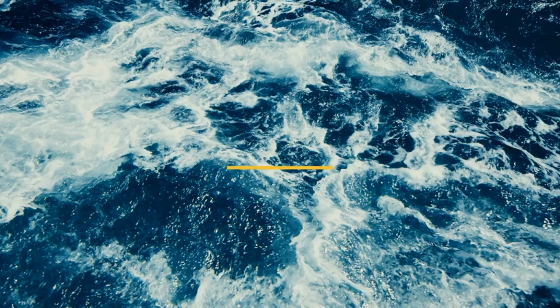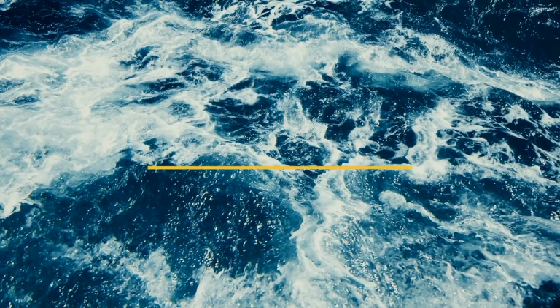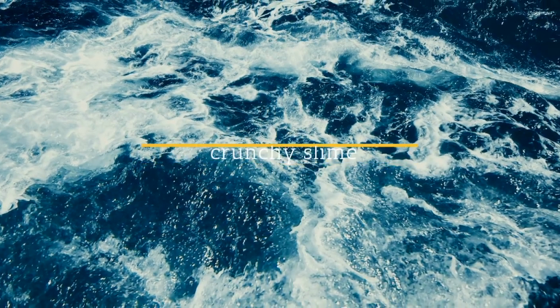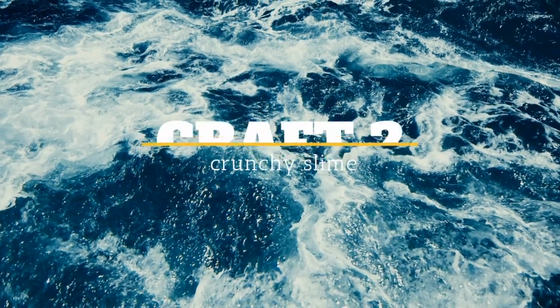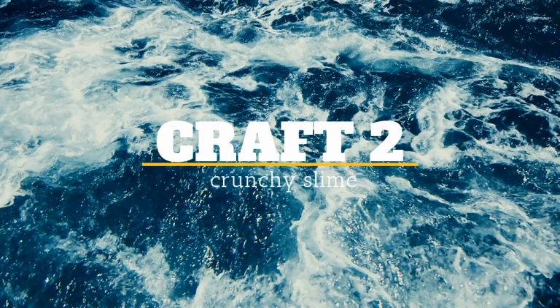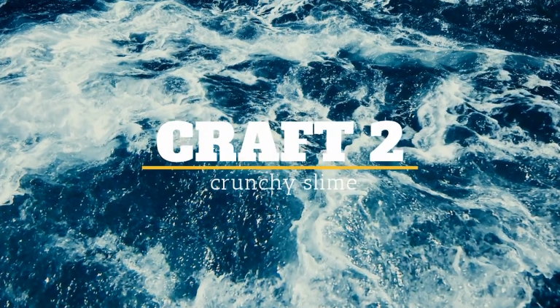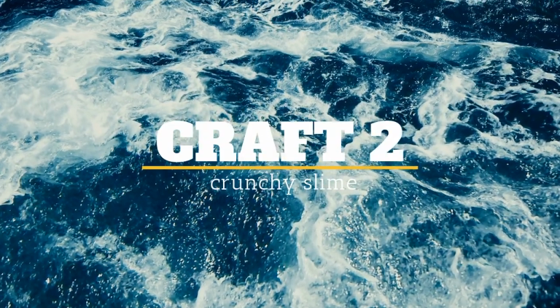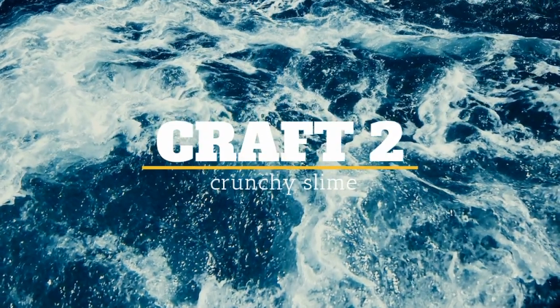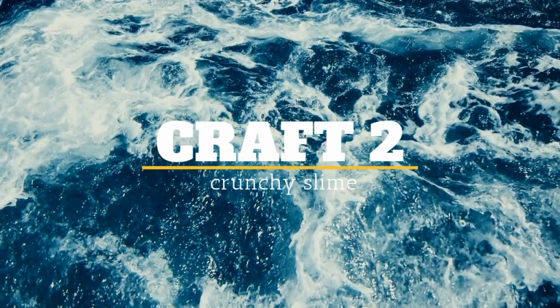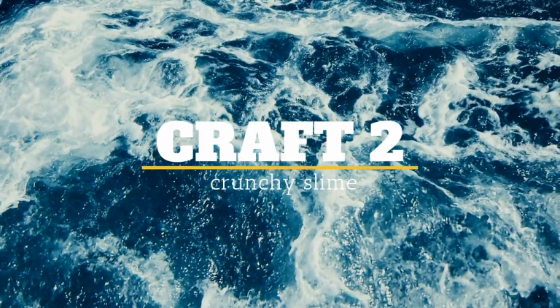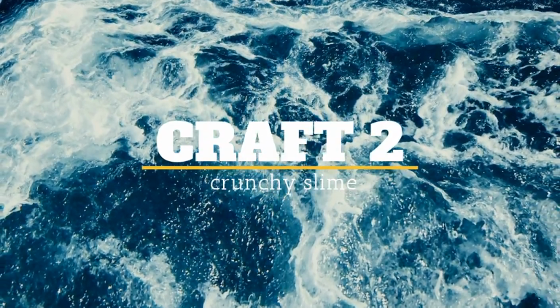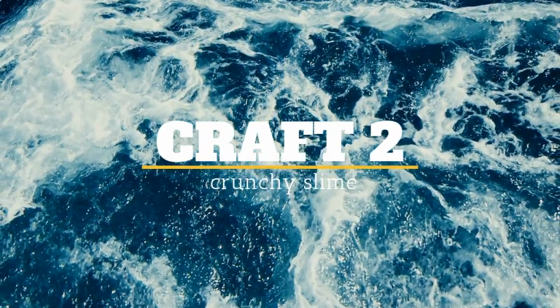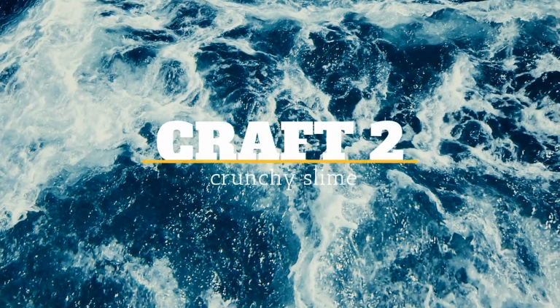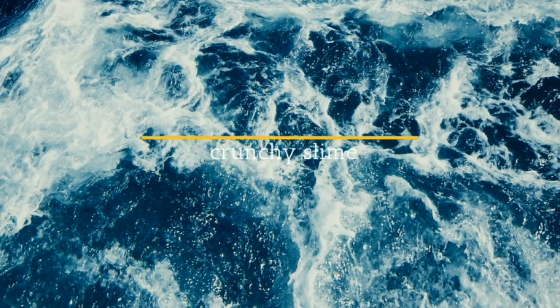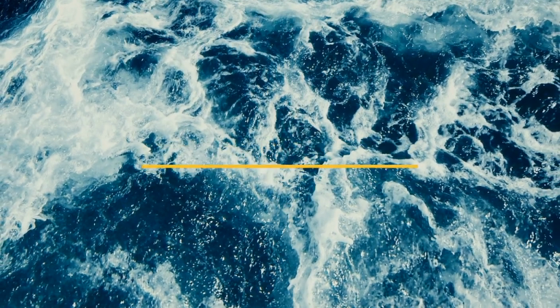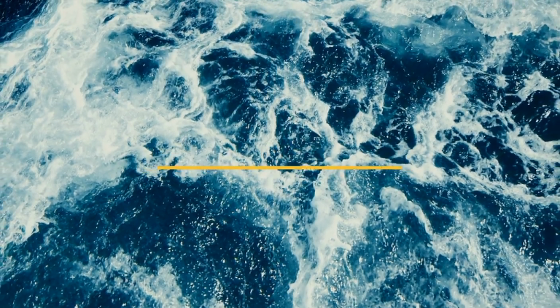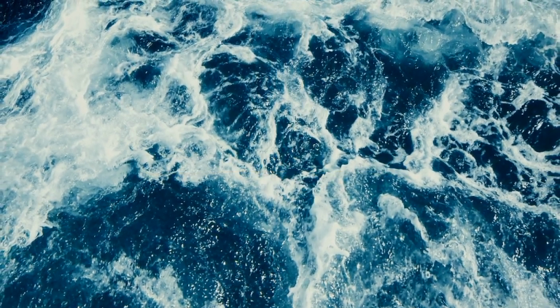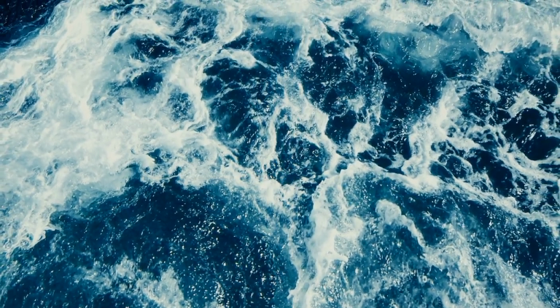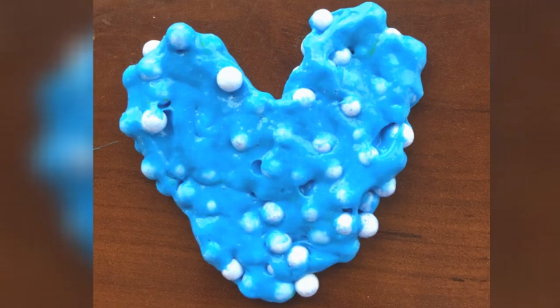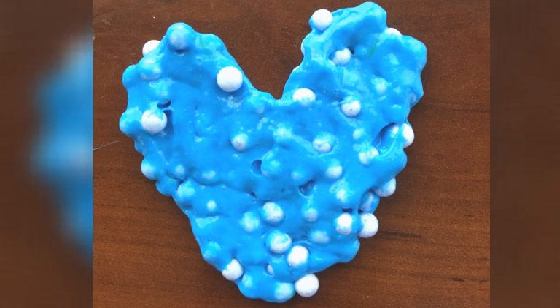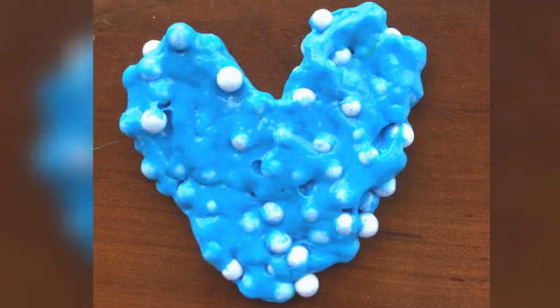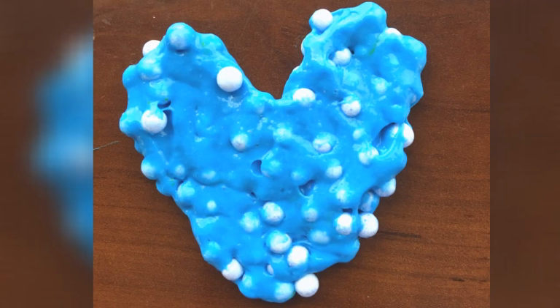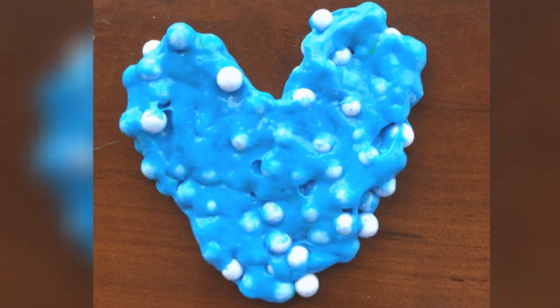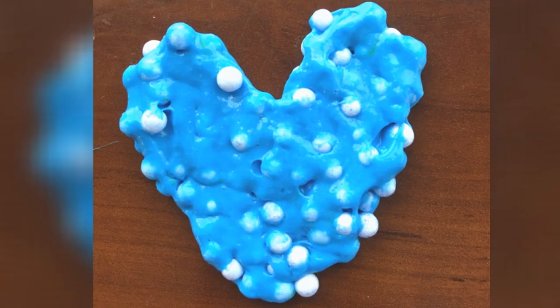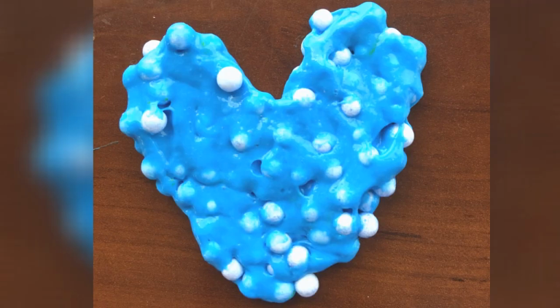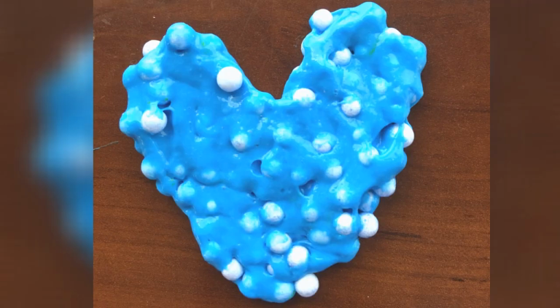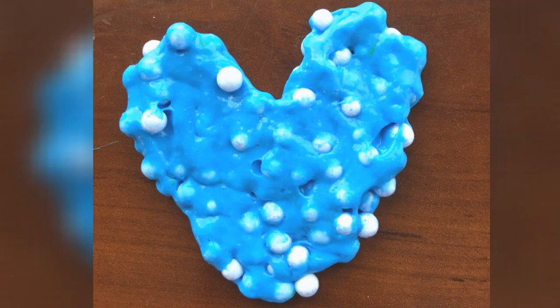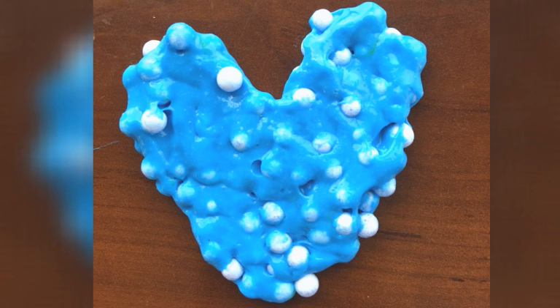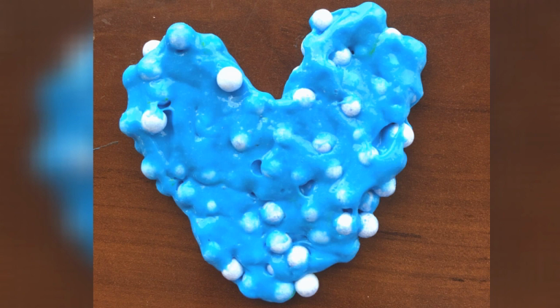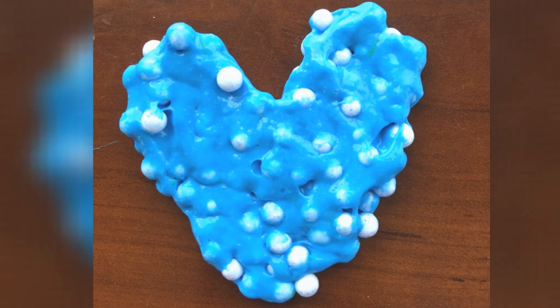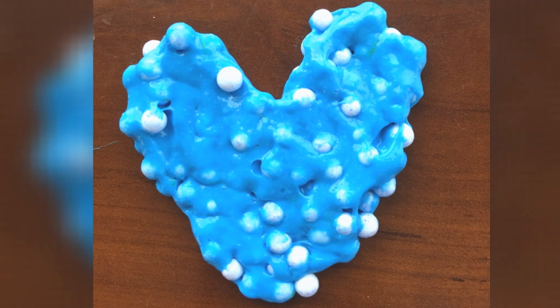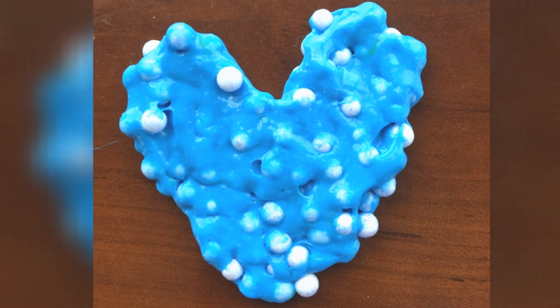Let's move on to craft two, which is a crunchy slime. This is what it will initially look like. You can use different colored glues or beads.